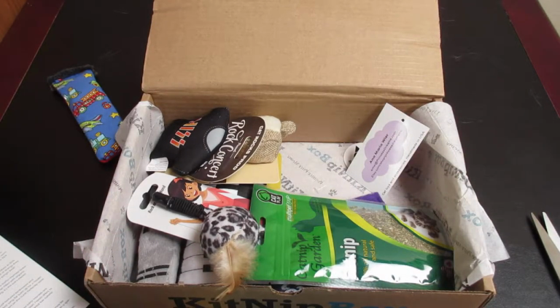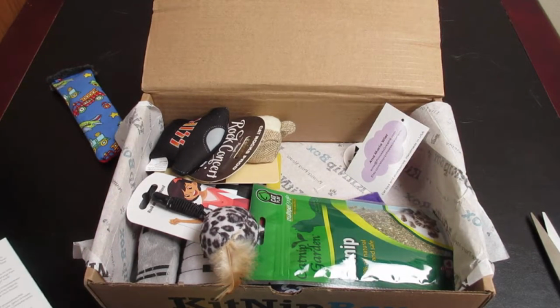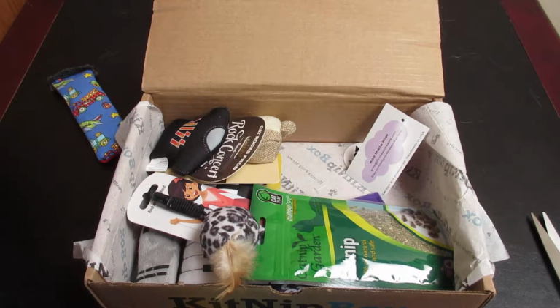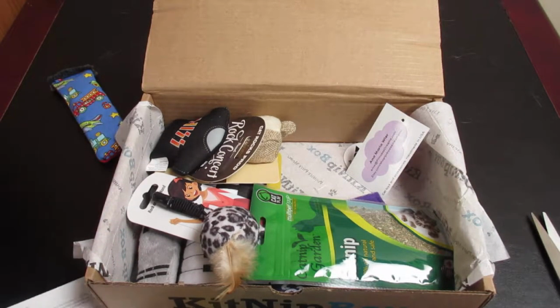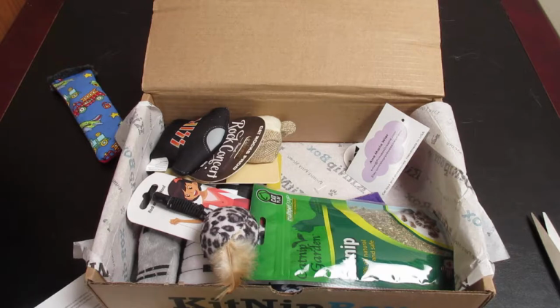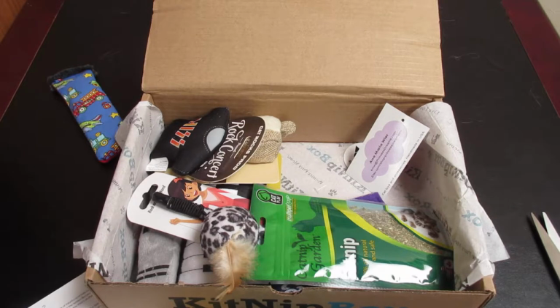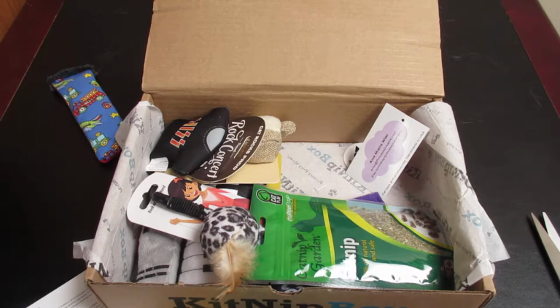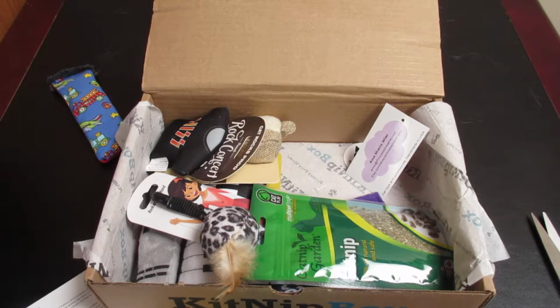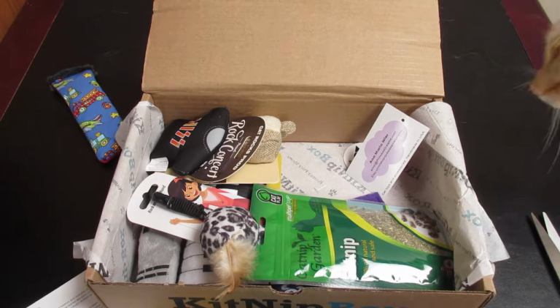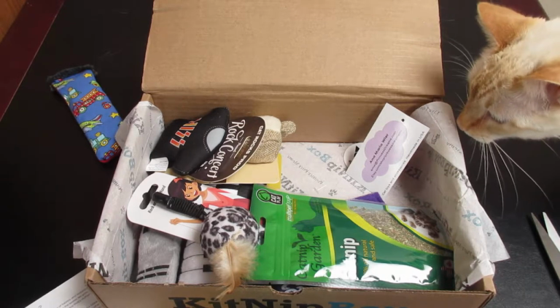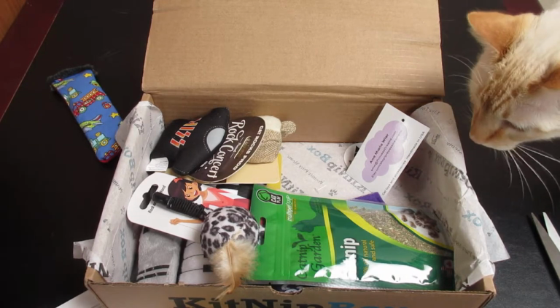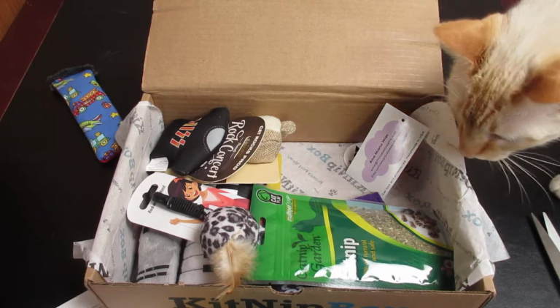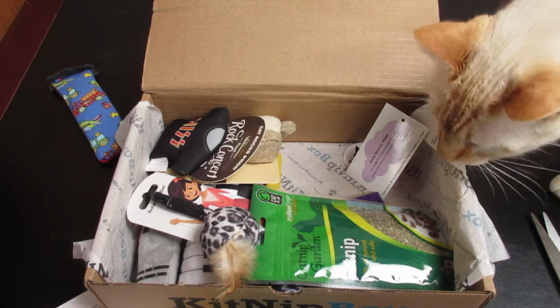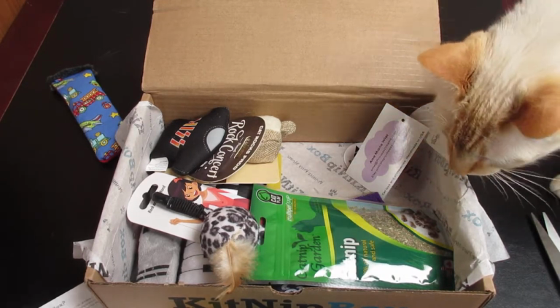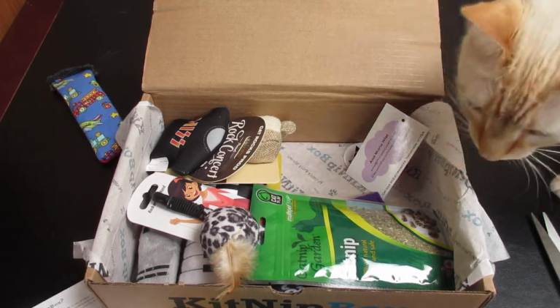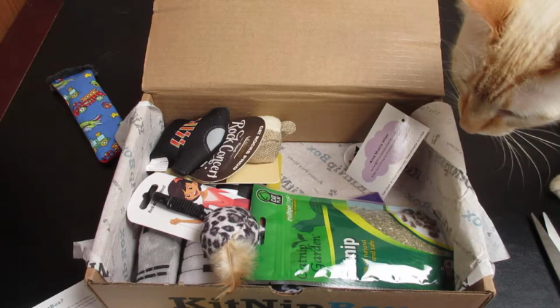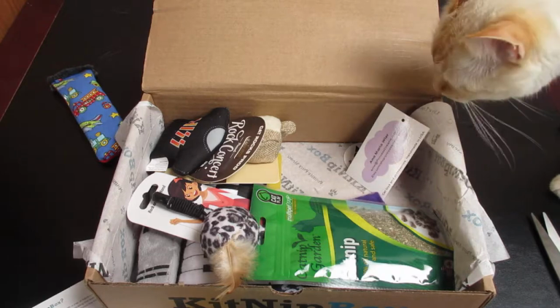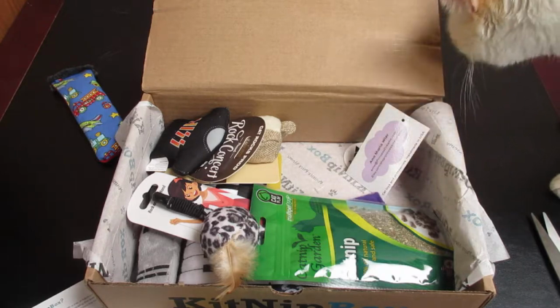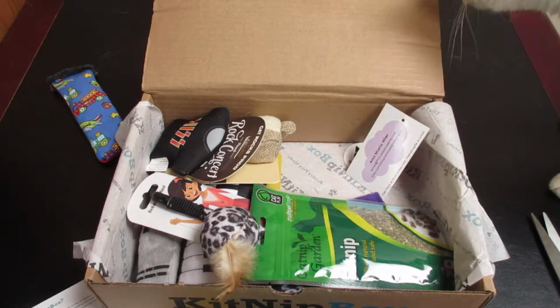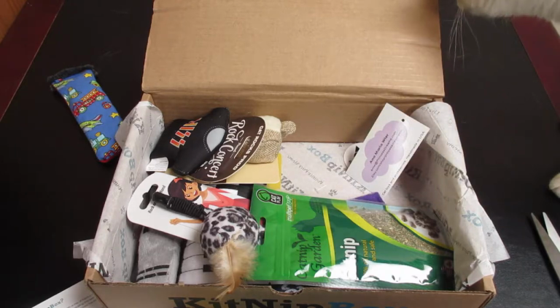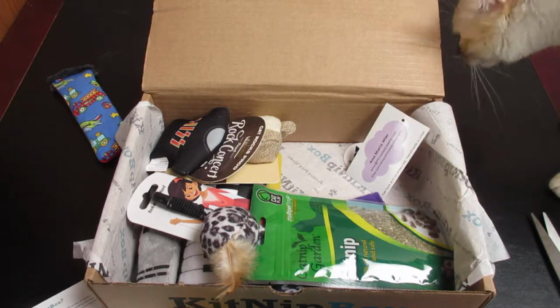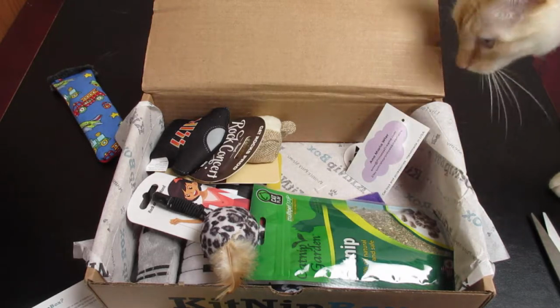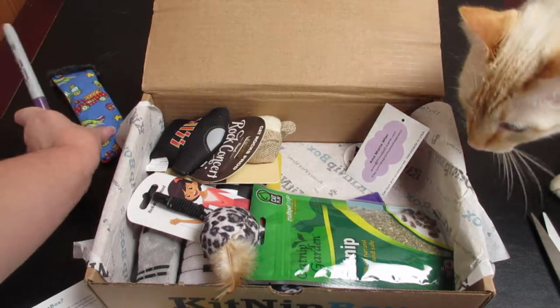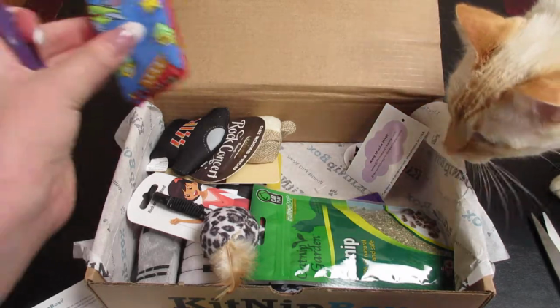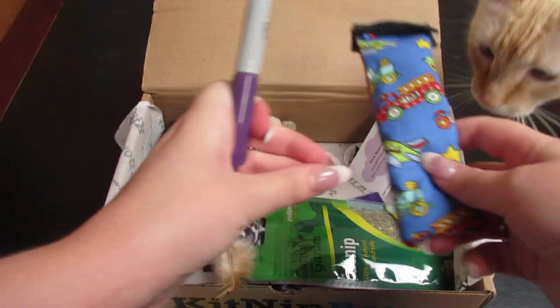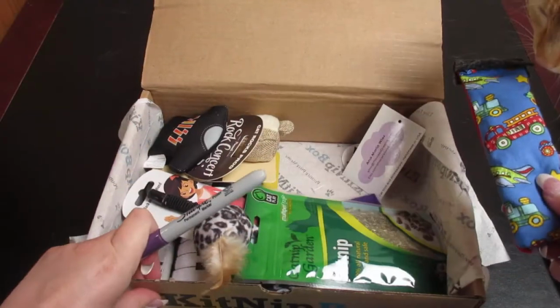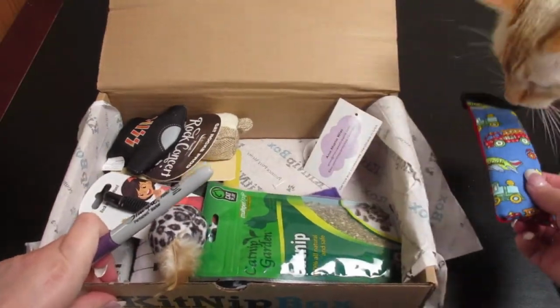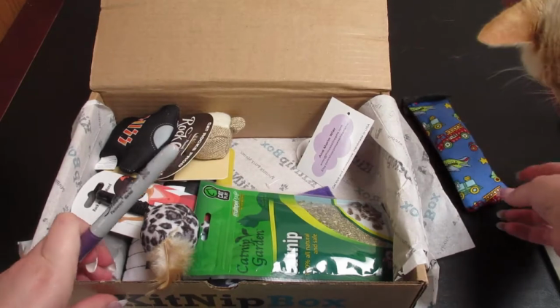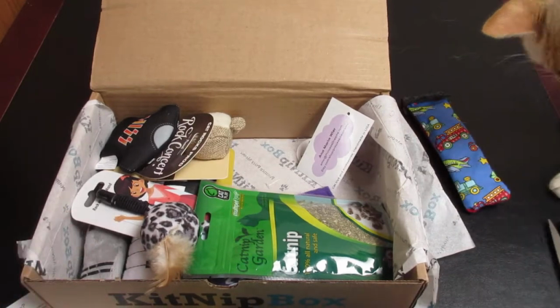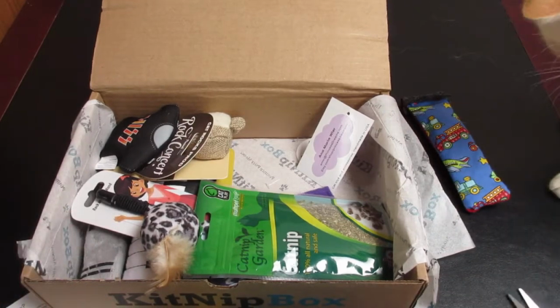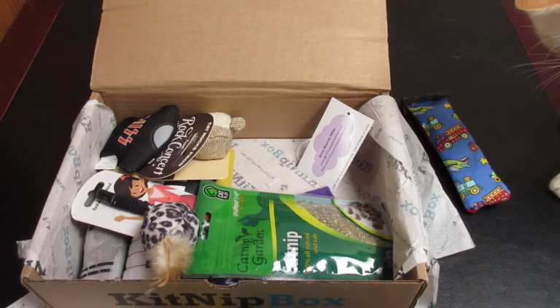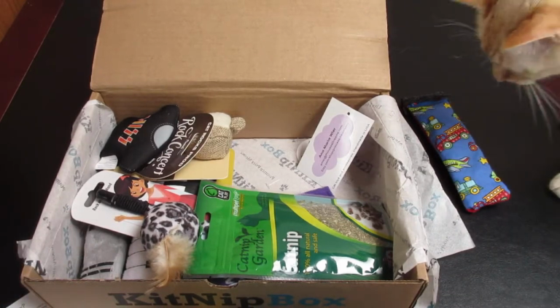The rock and roll crinkle pillow is definitely a hit. Now we have Frost up here — we'll give him the backstage pass and see what he does with it.